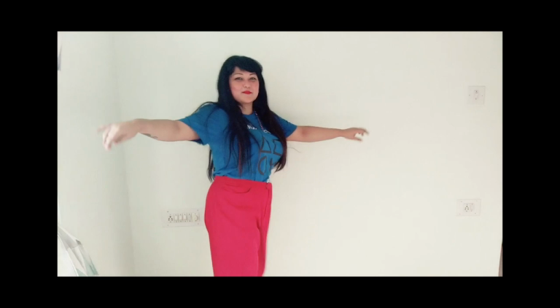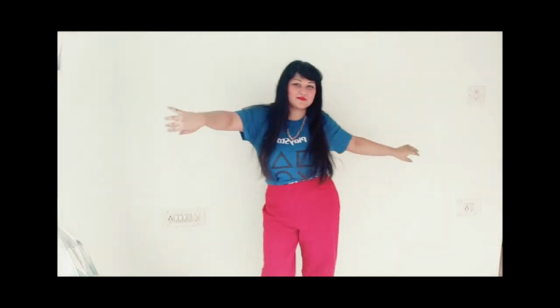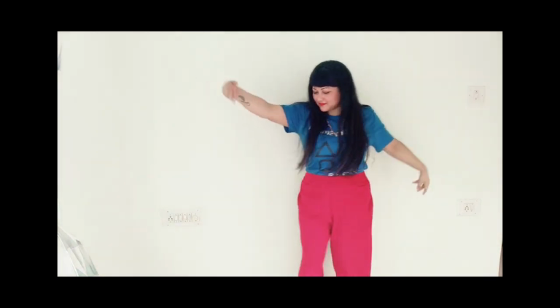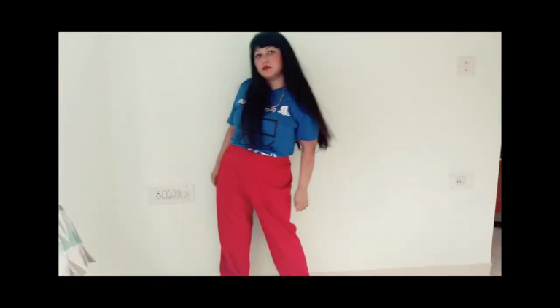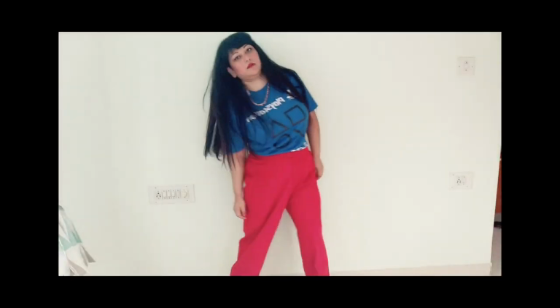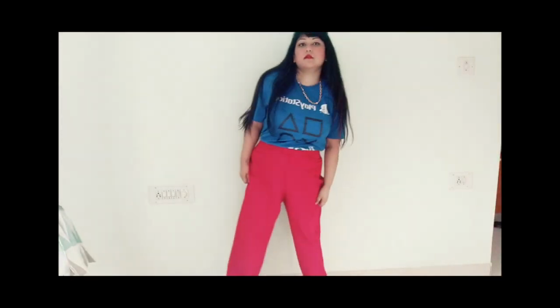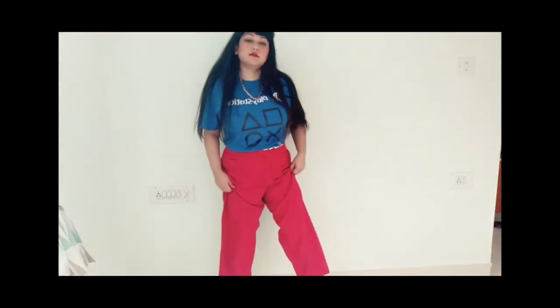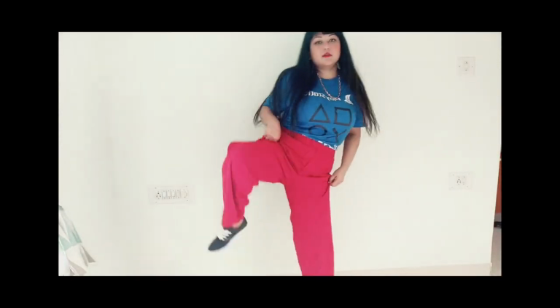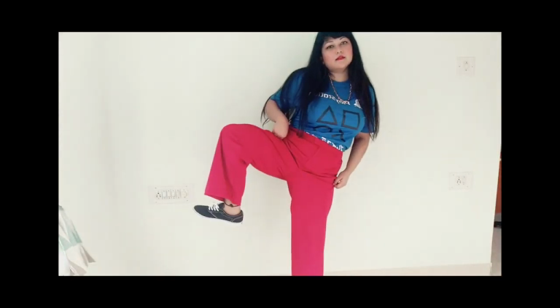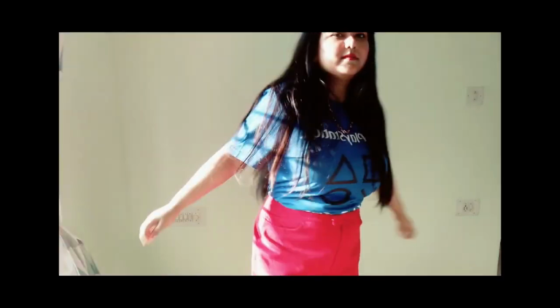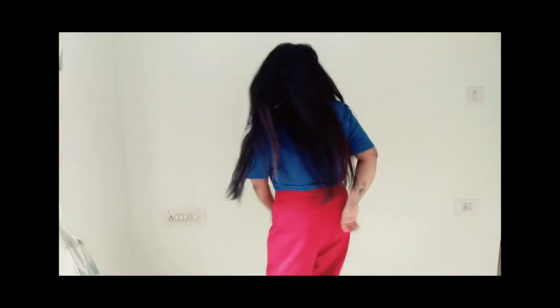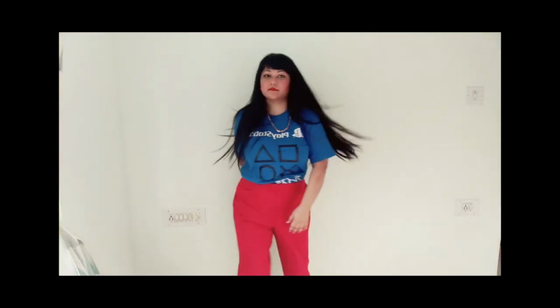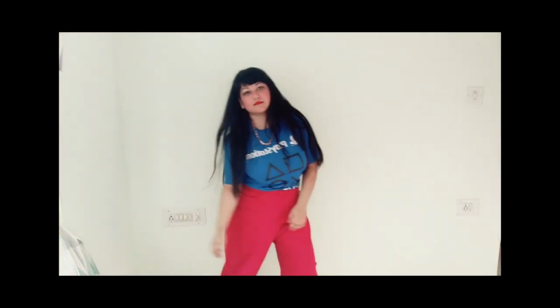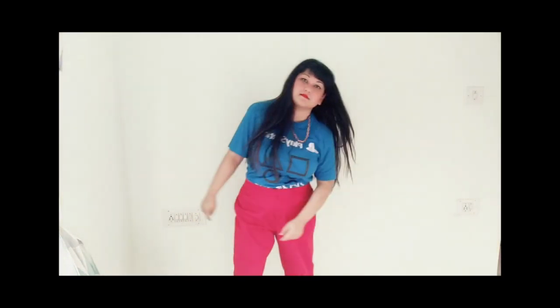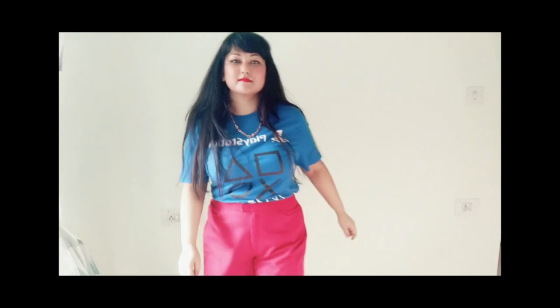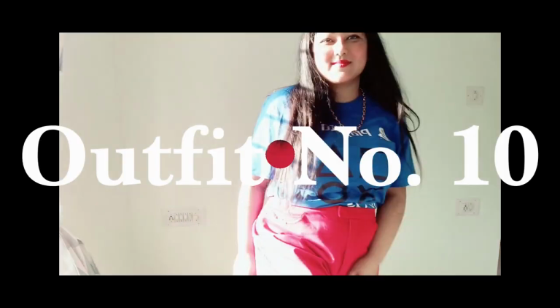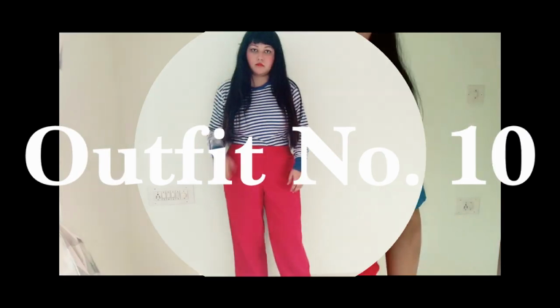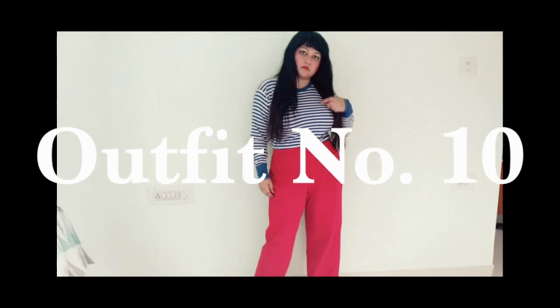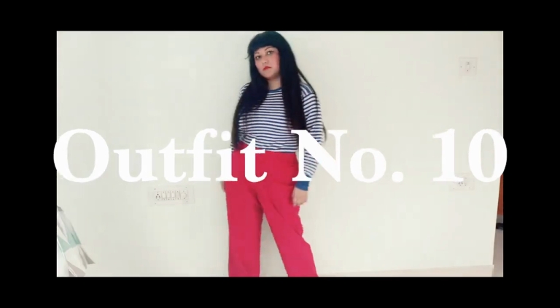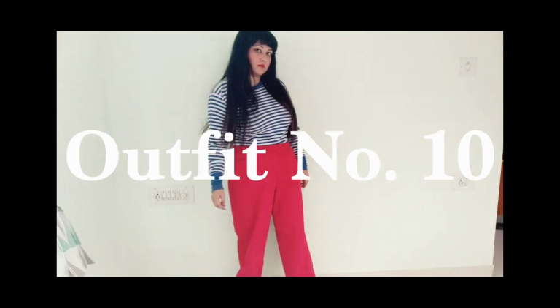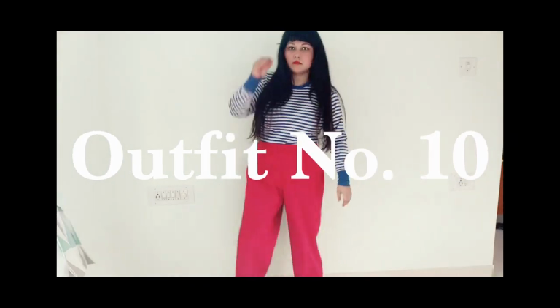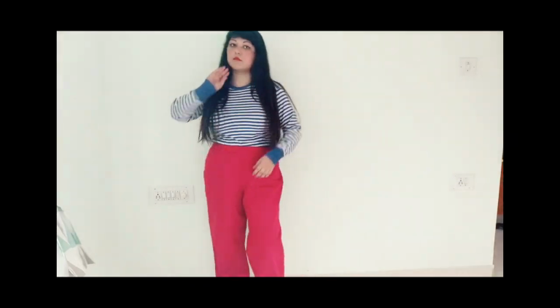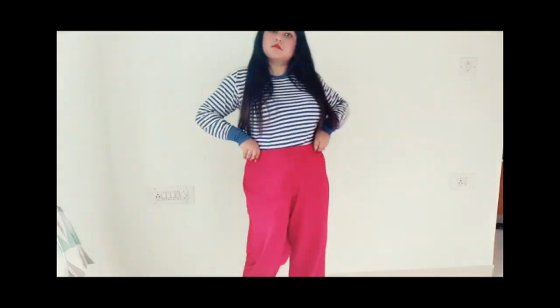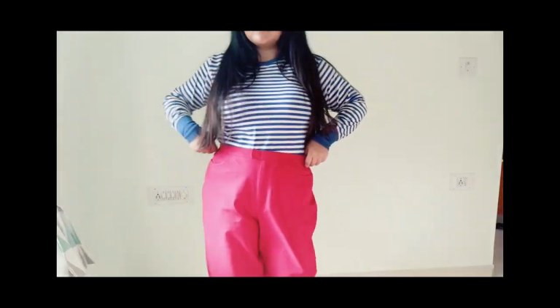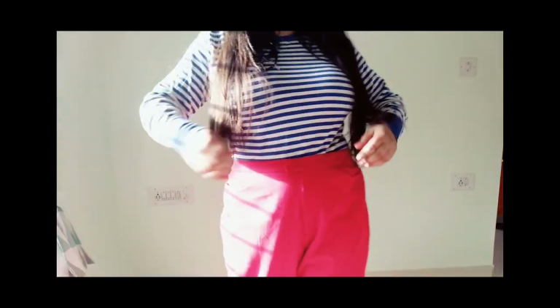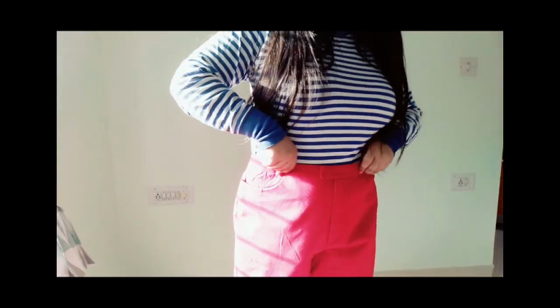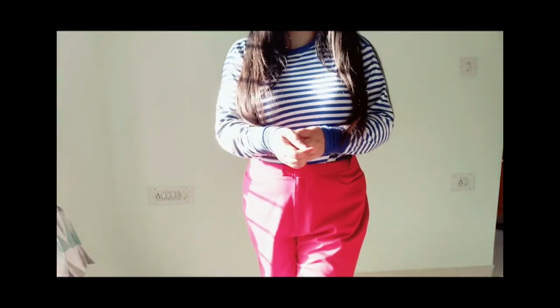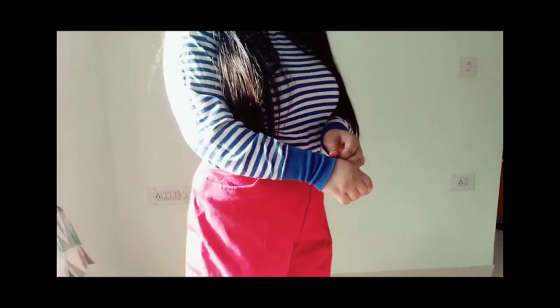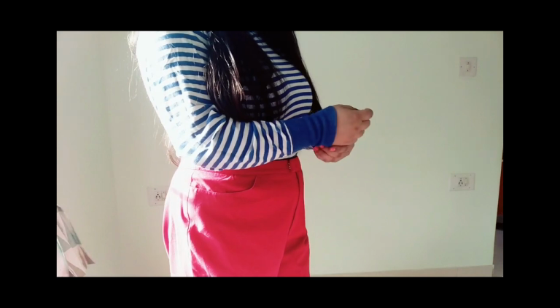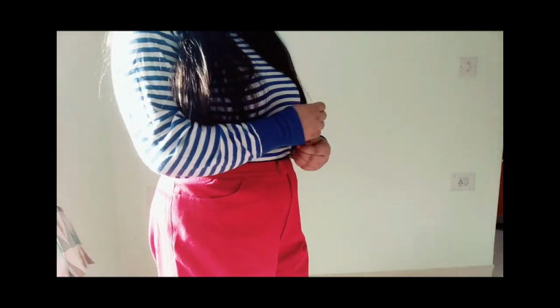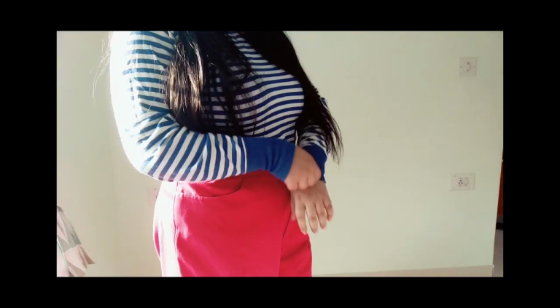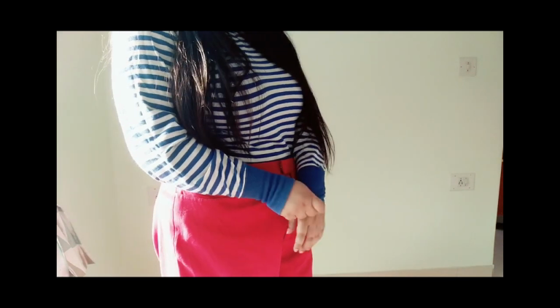I think the red wide-leg pants with the blue PlayStation tee looks great. I've also styled the same red pants with a blue sweater, and I think that looks great as well.